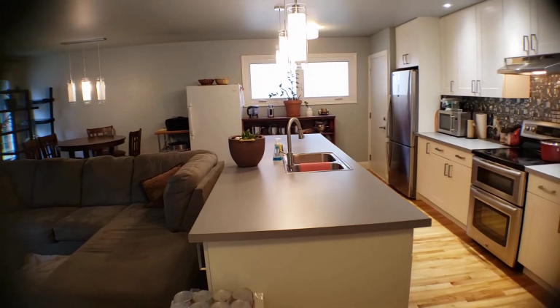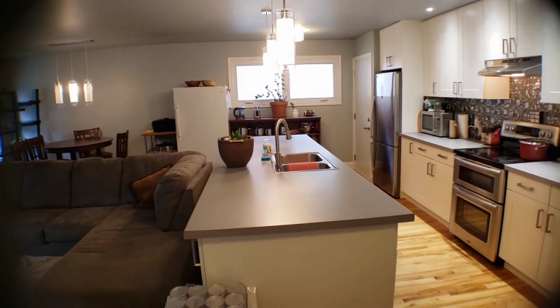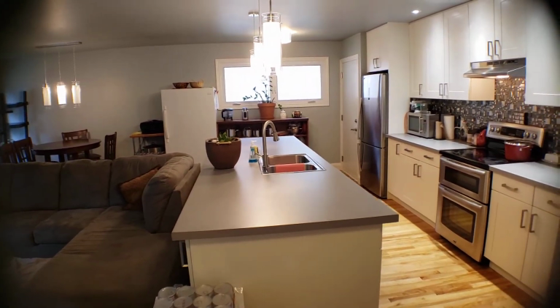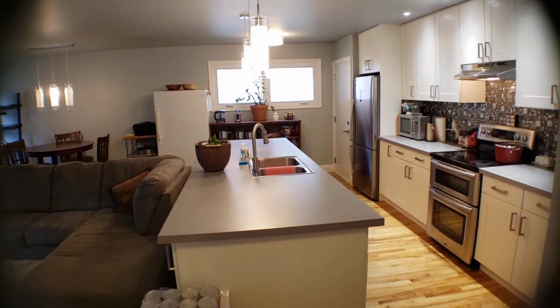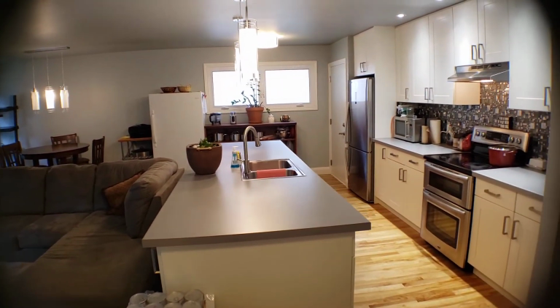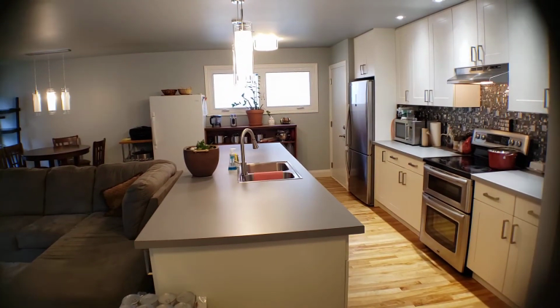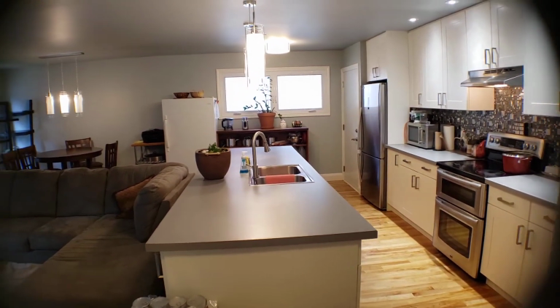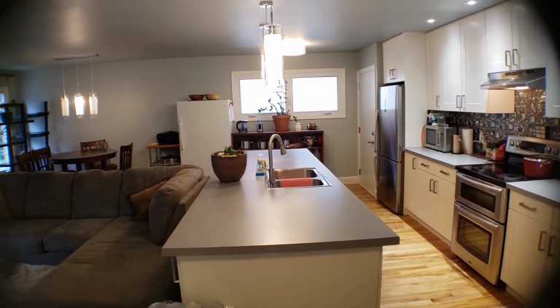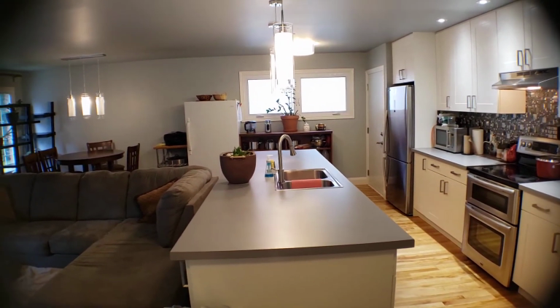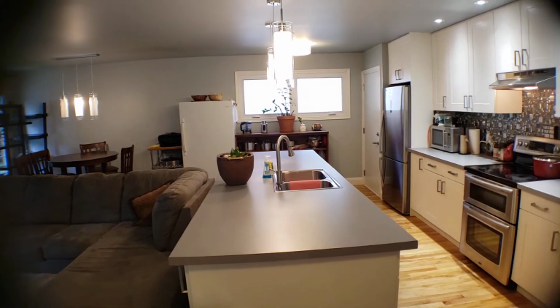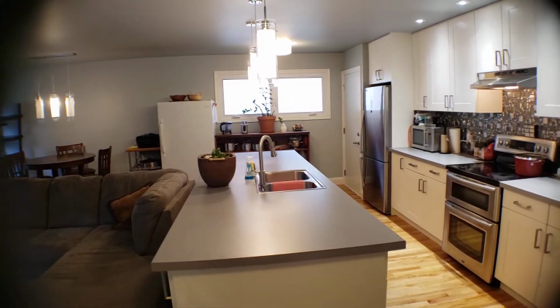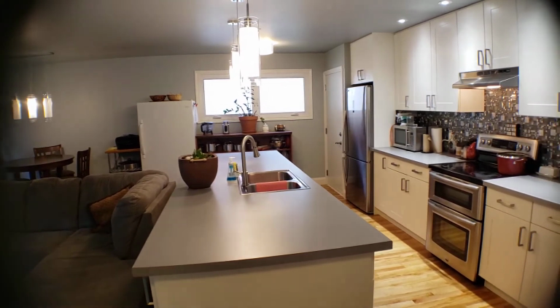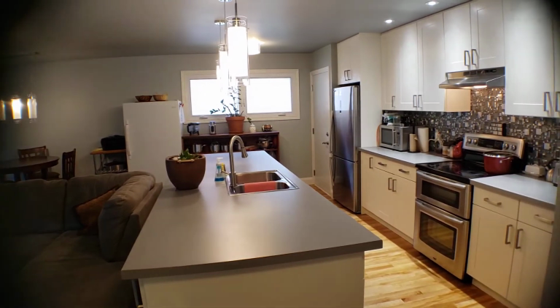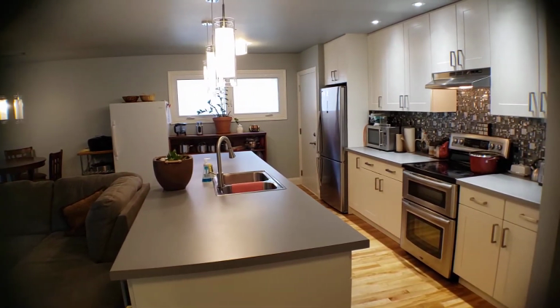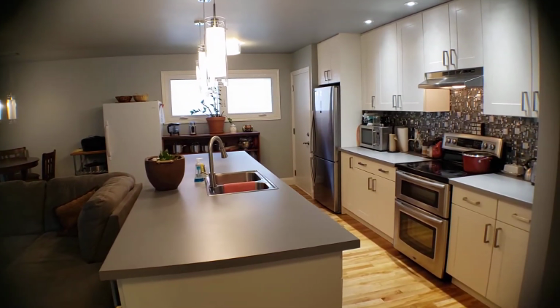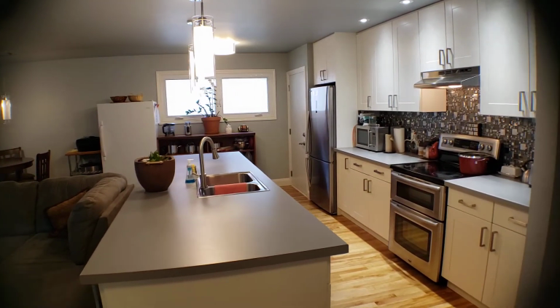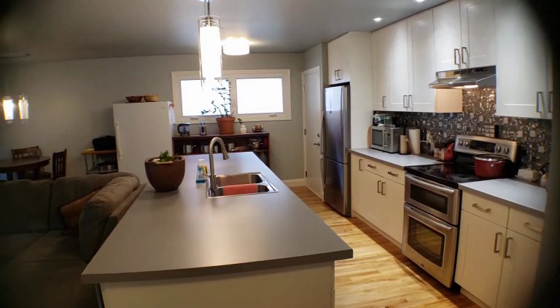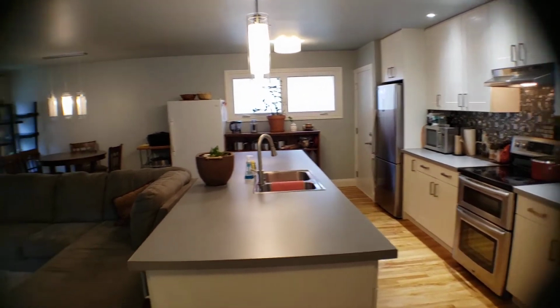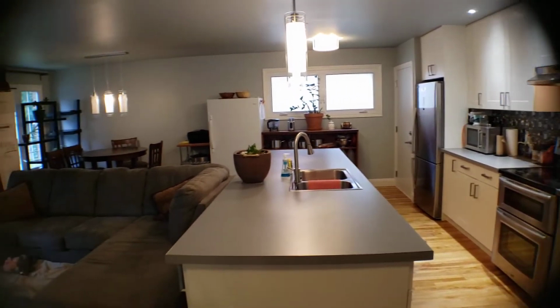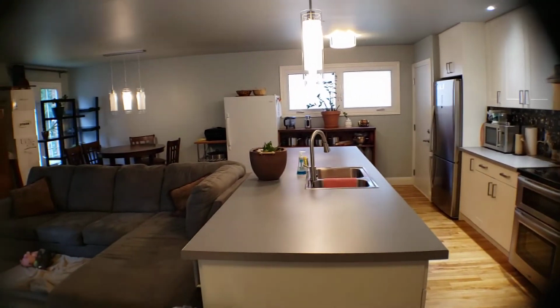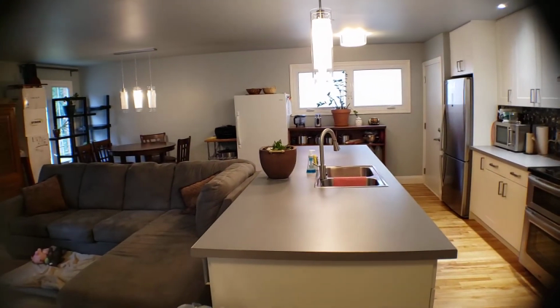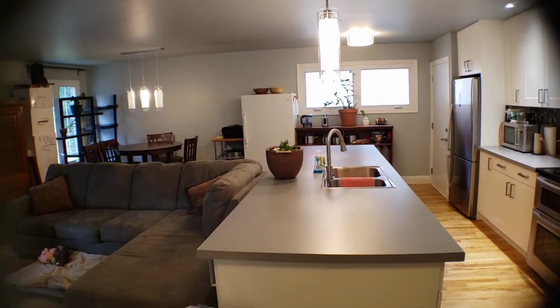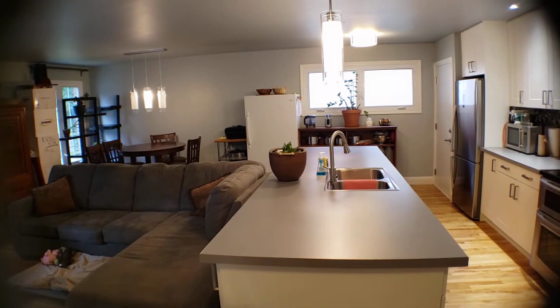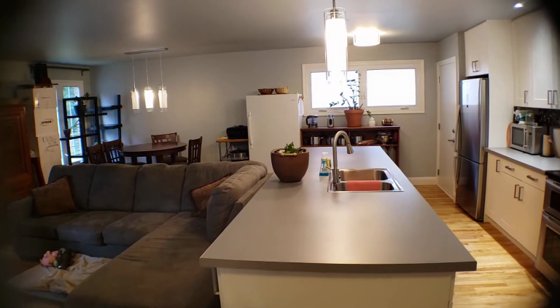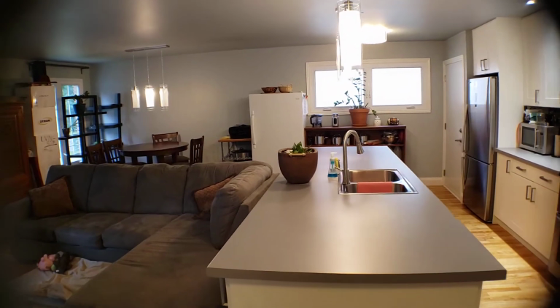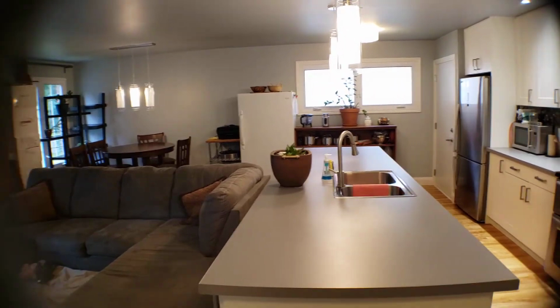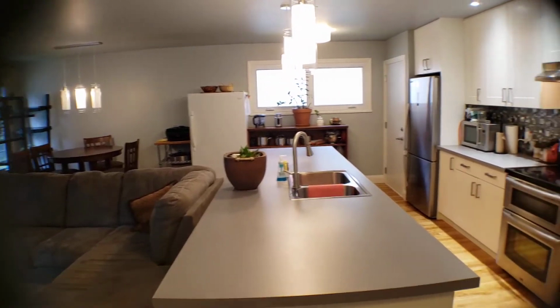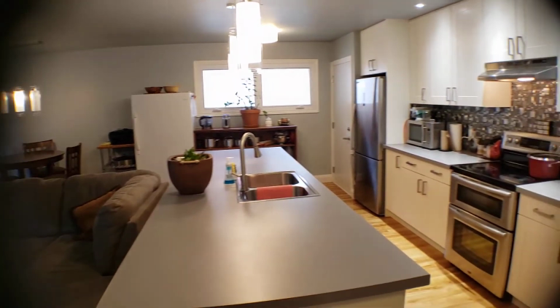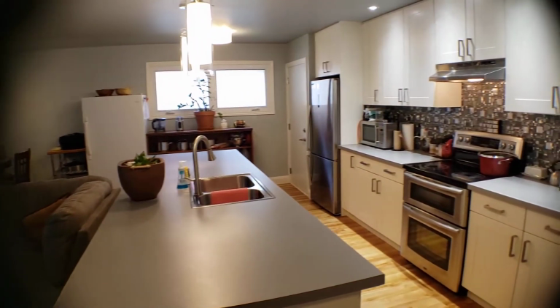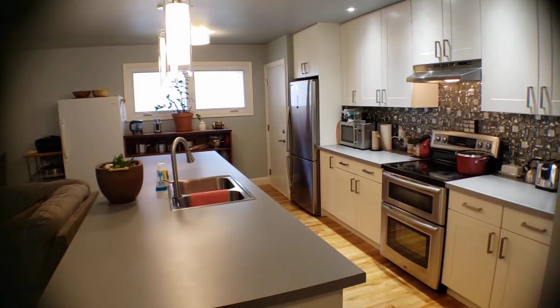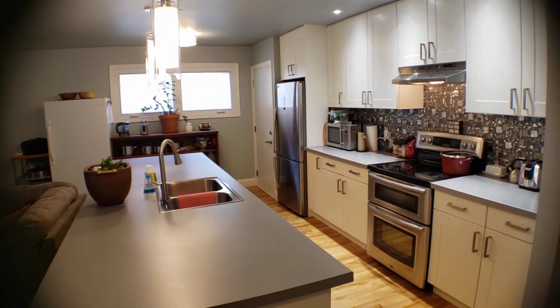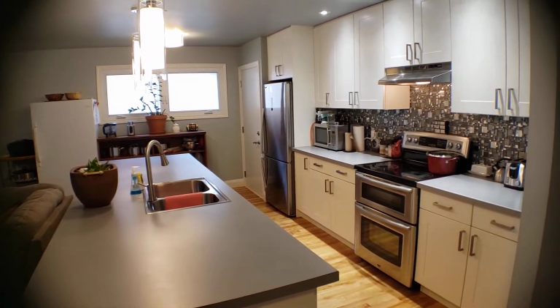Hey everybody, Pierre Courier here from REMAX Hallmark. Brand new listing coming to the market this week: 2226 Tawny Road. This is right near Elmville and Alta Vista.